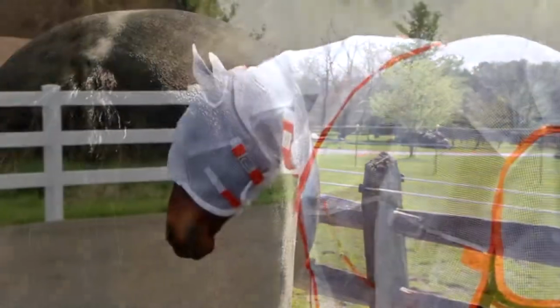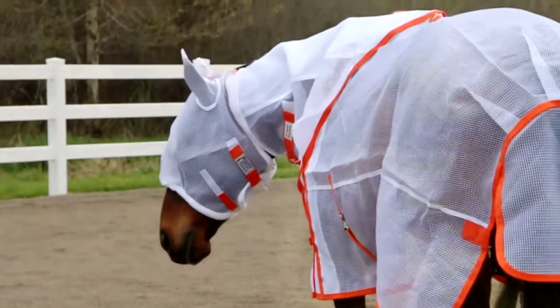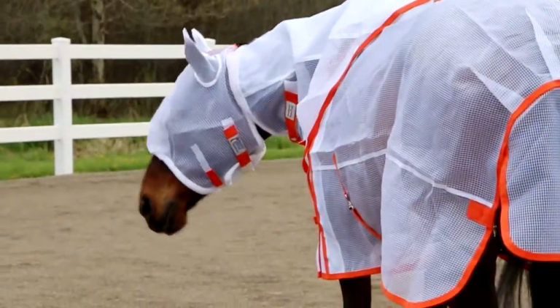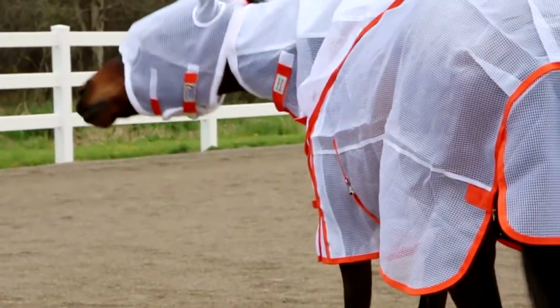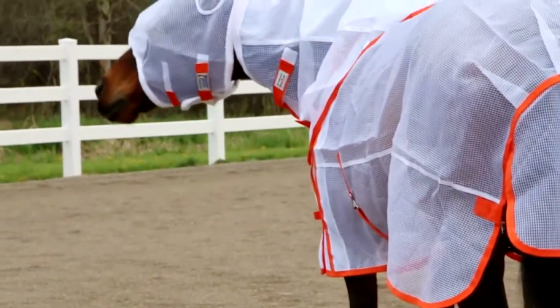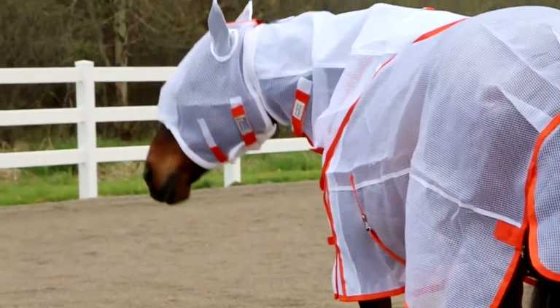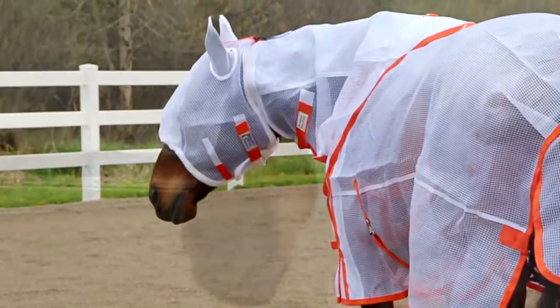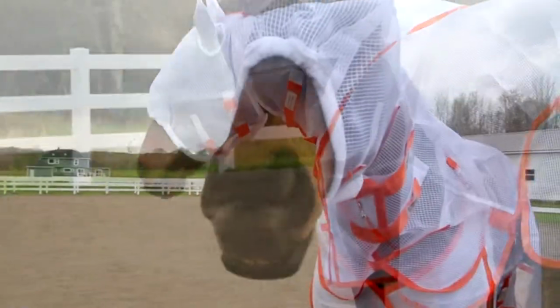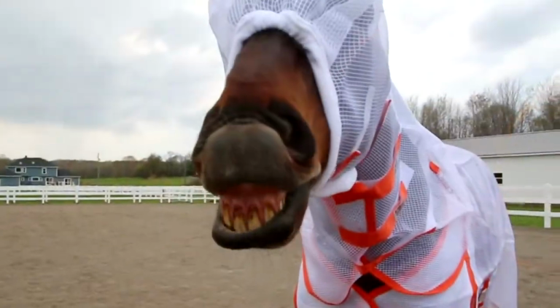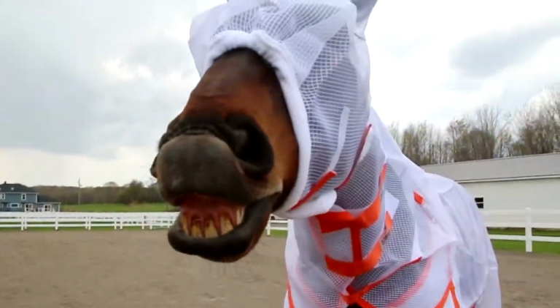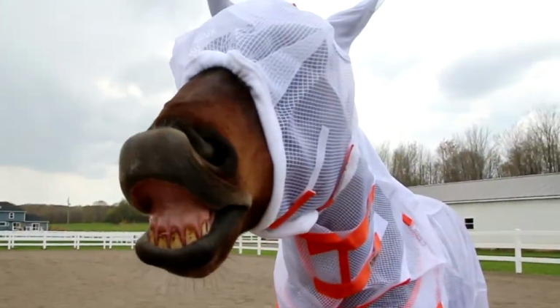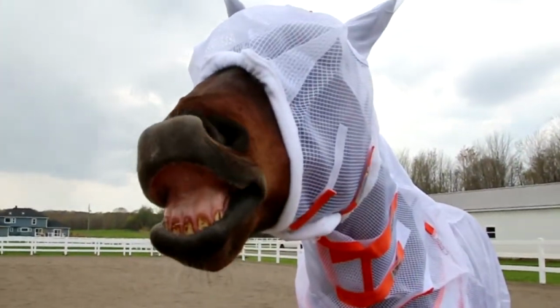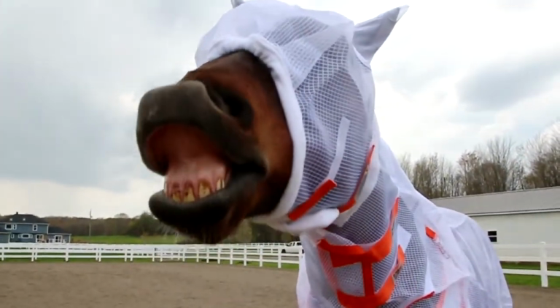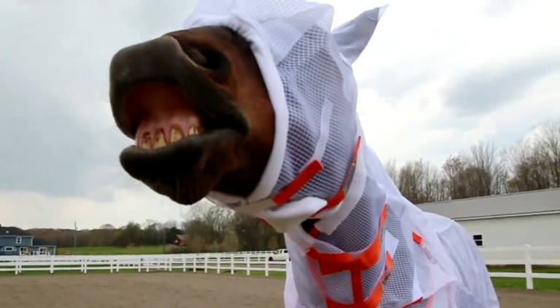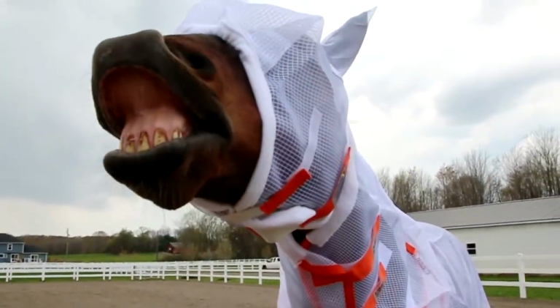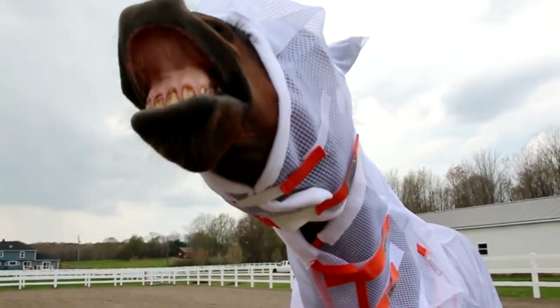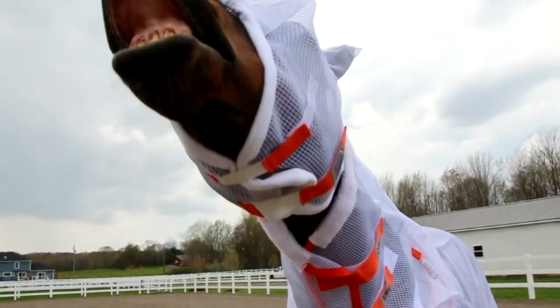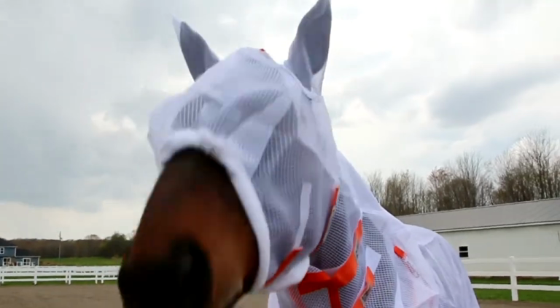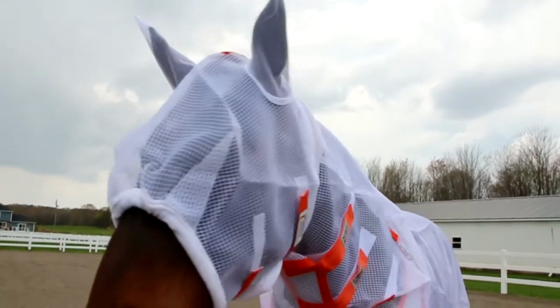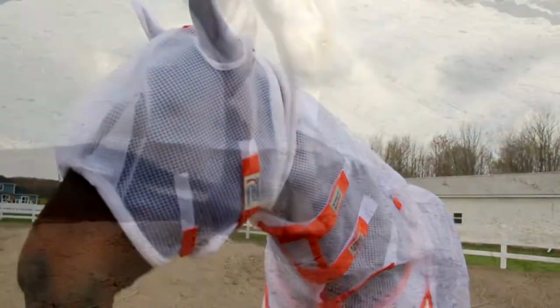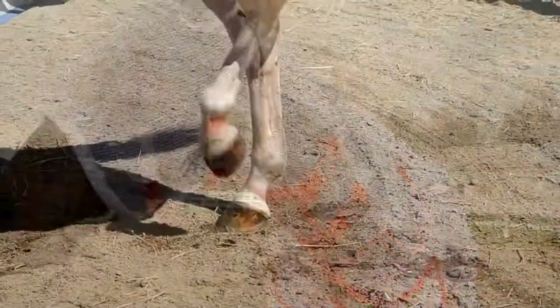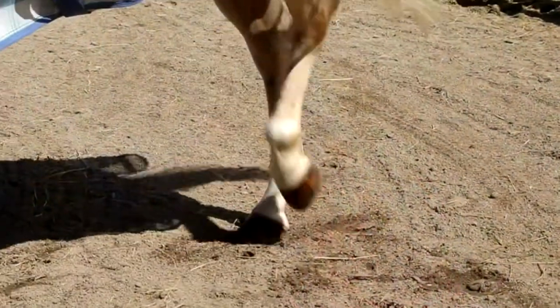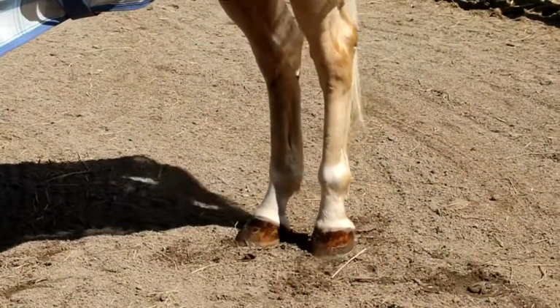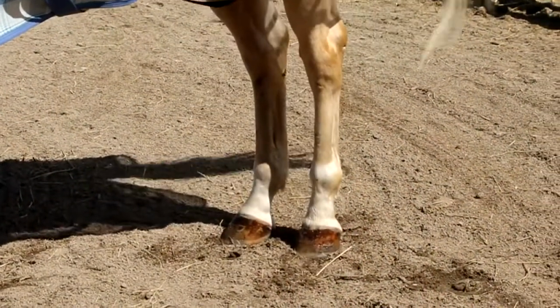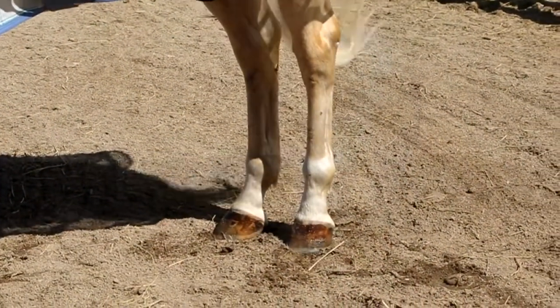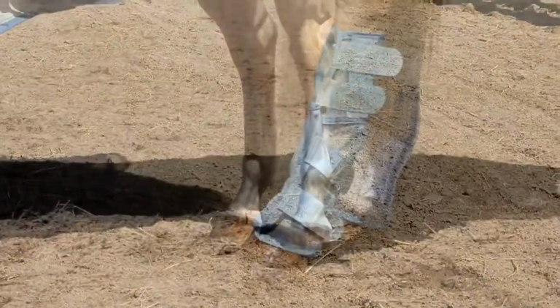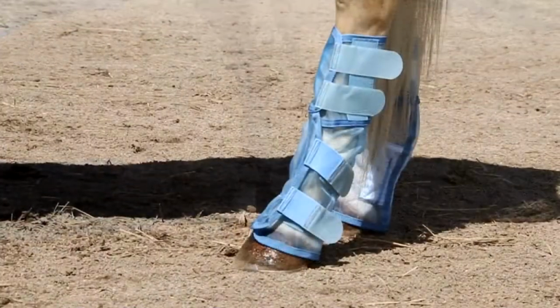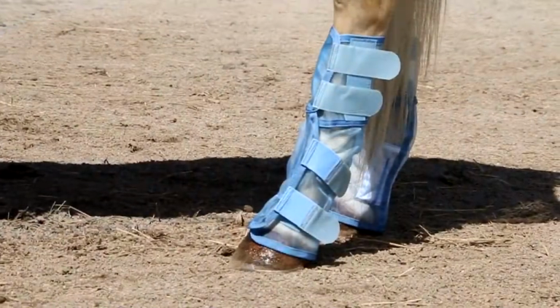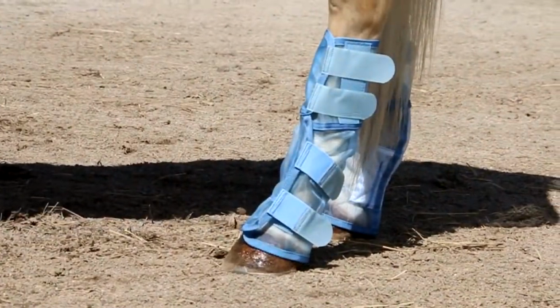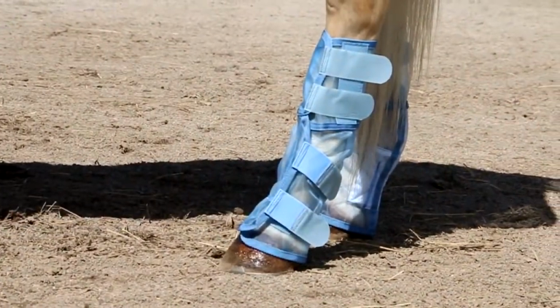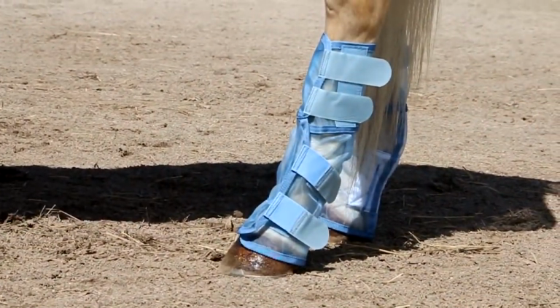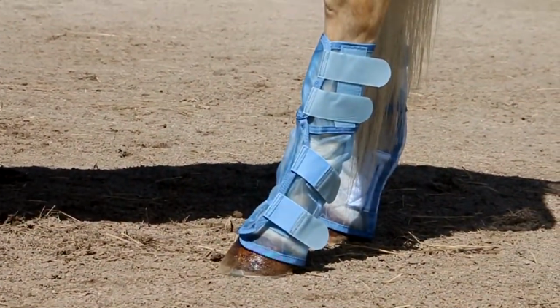If you're seeking more protection, you might consider adding a fly mask and neck cover to protect your horse's eyes, ears, and neck. And if excessive stomping is a problem, look into fly boots to offer the utmost protection.